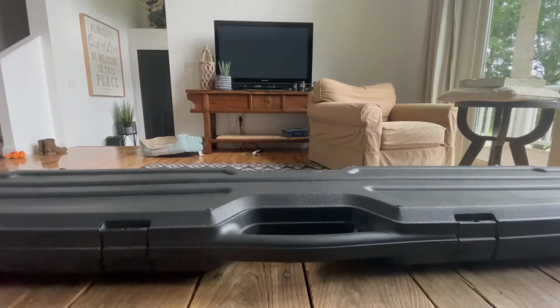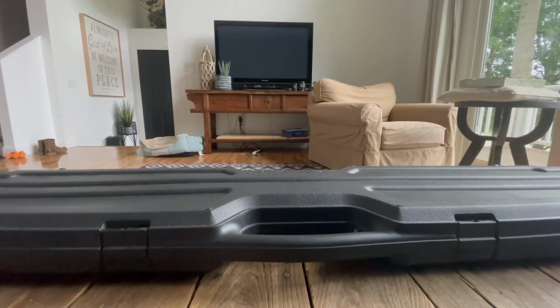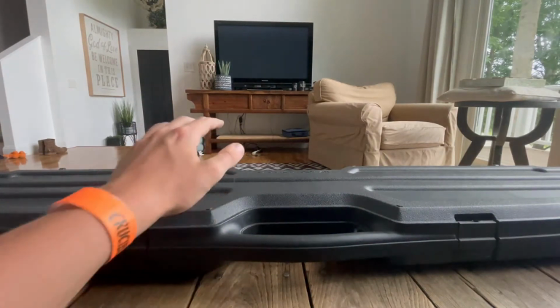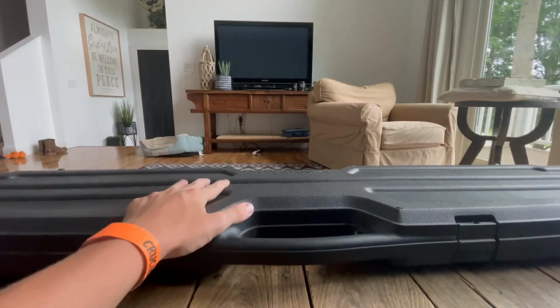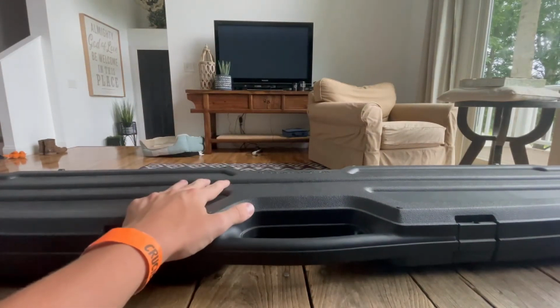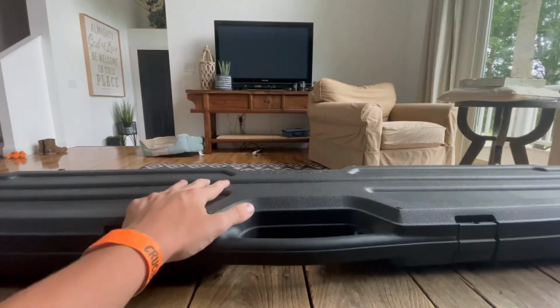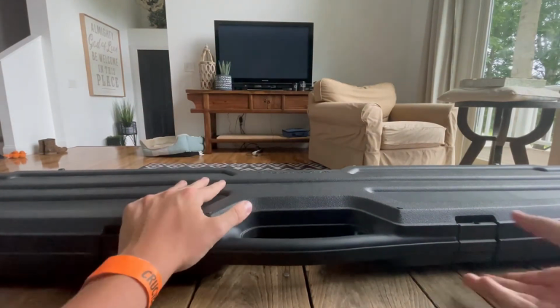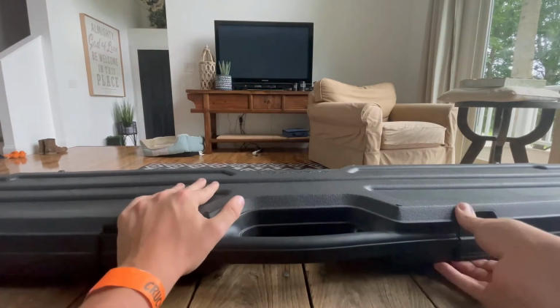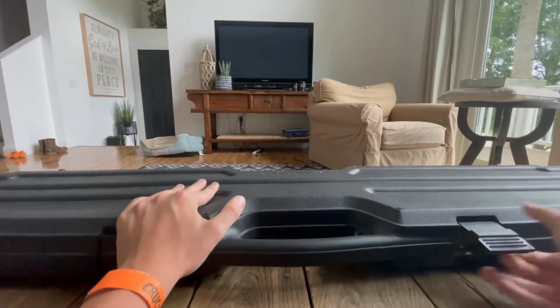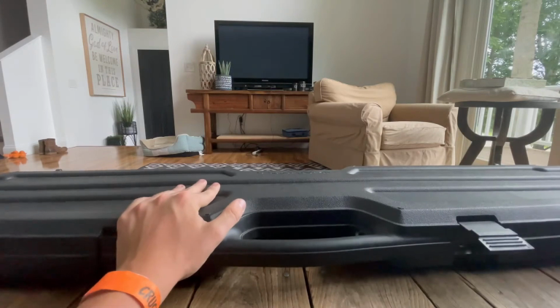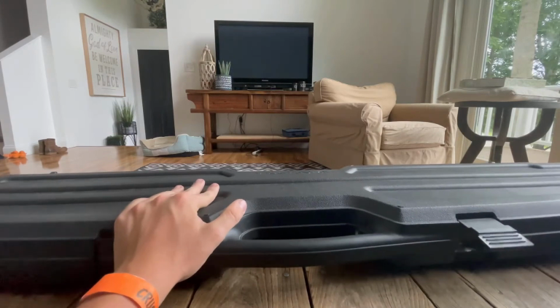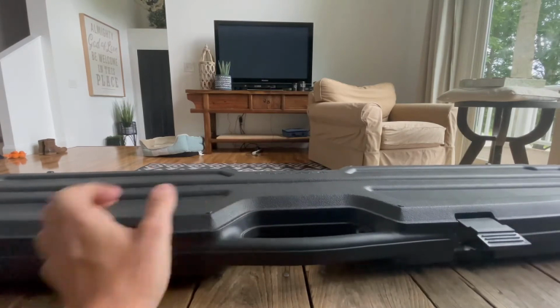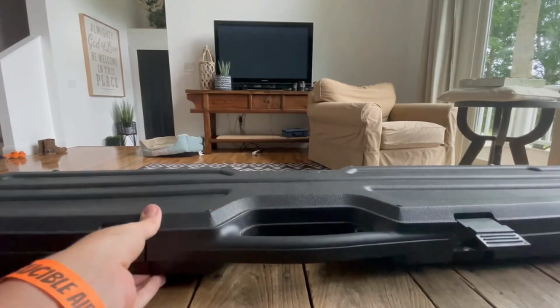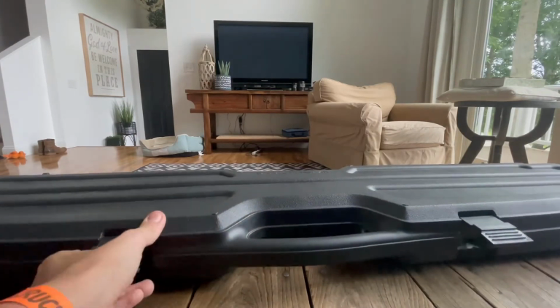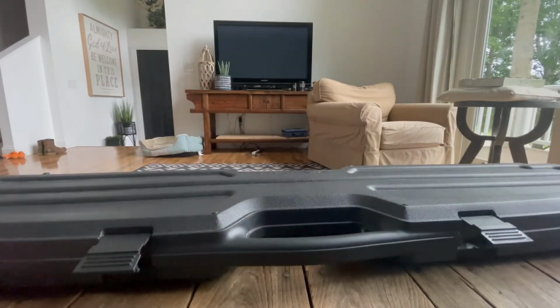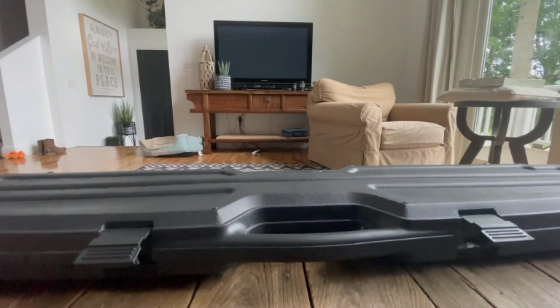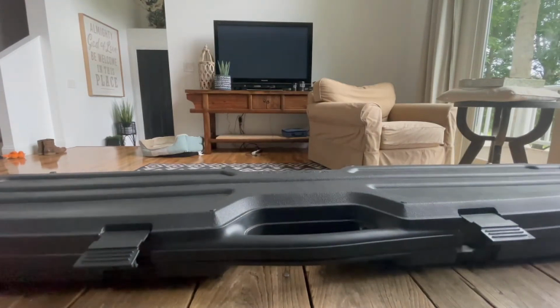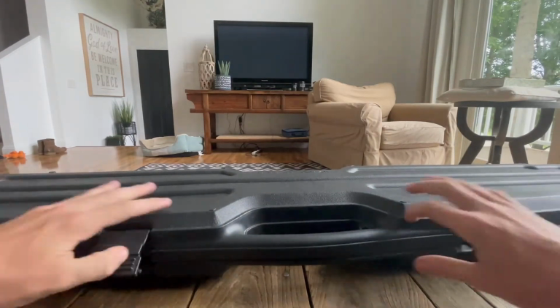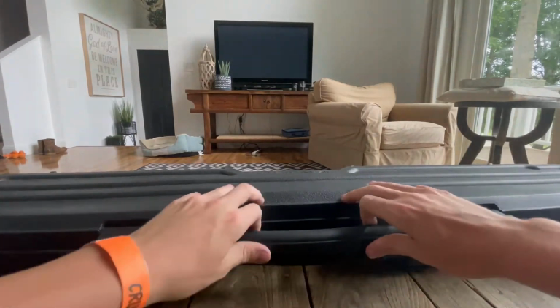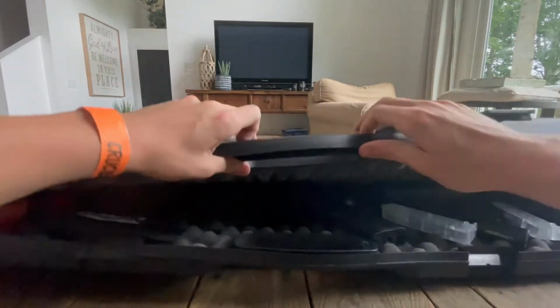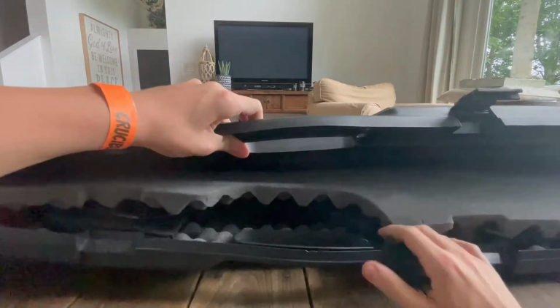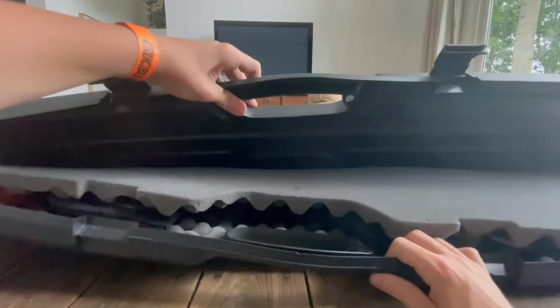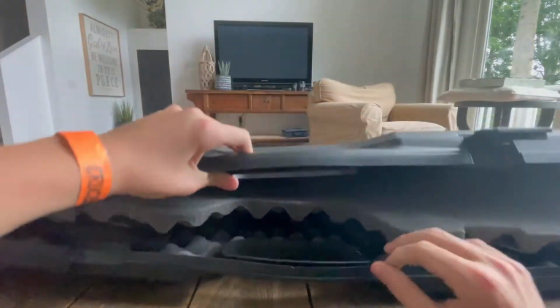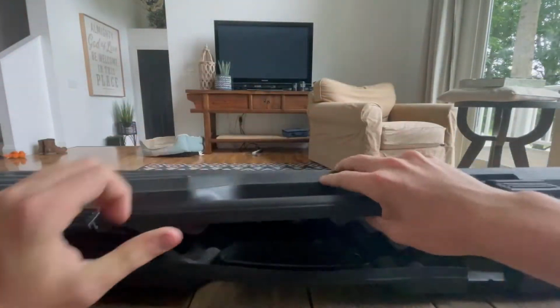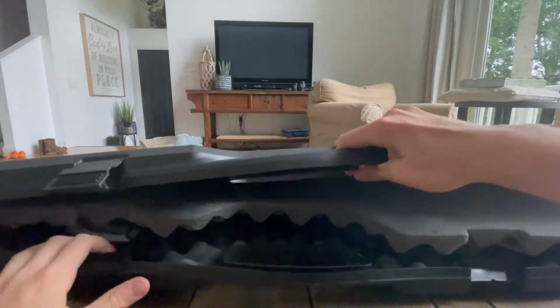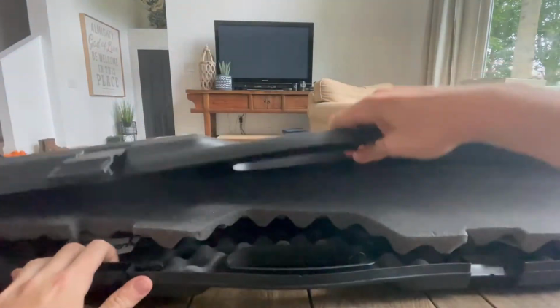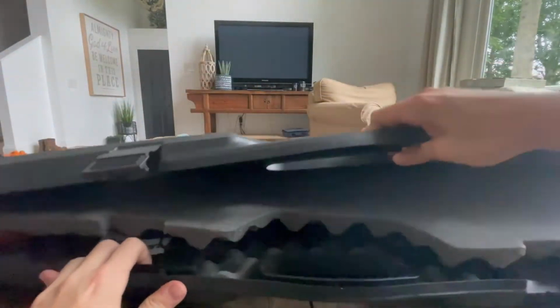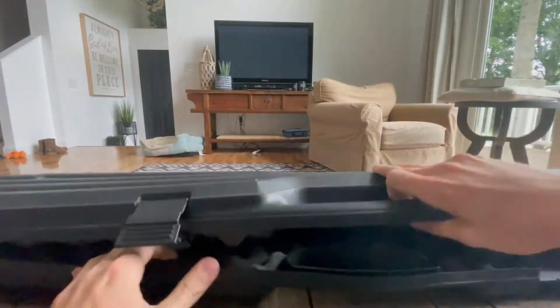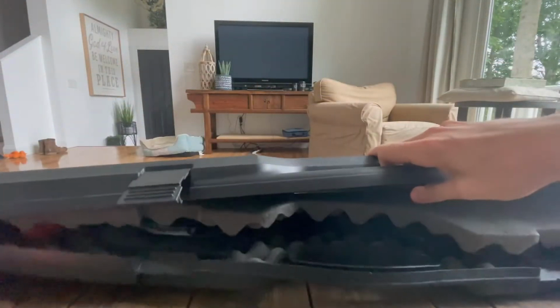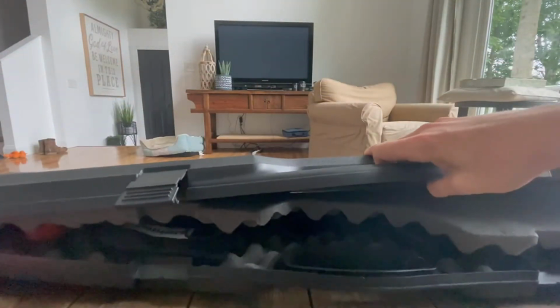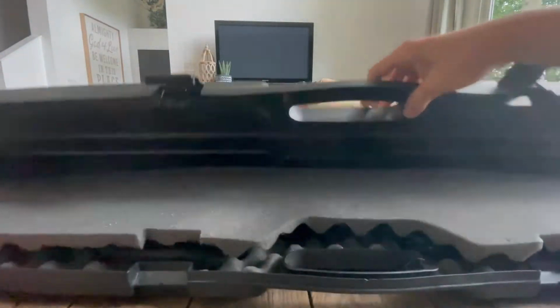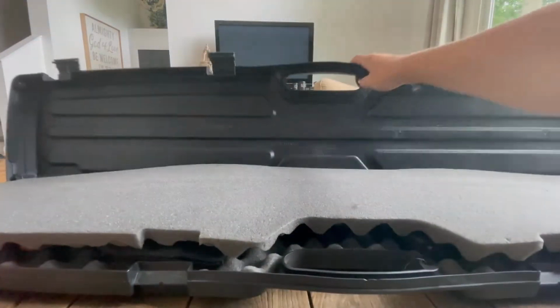First off, I have my airsoft case. When we pop these tabs up — there we go.